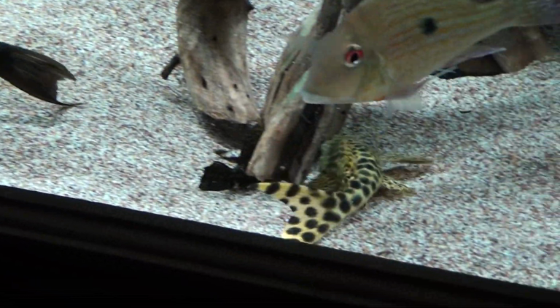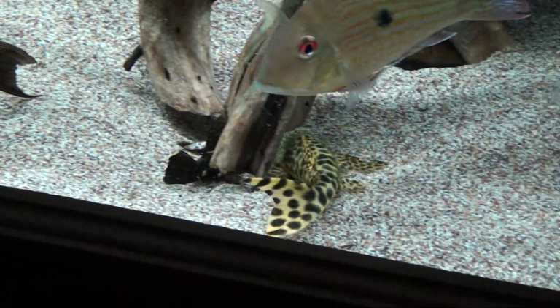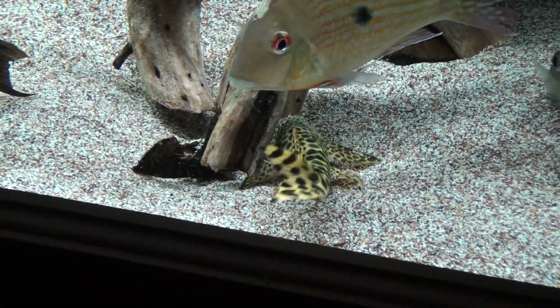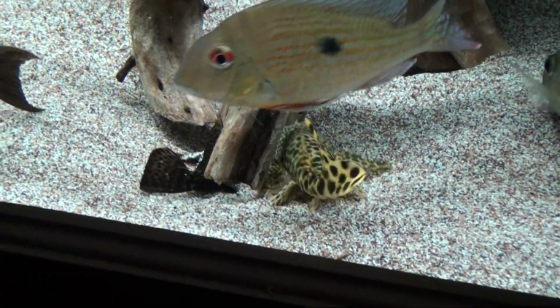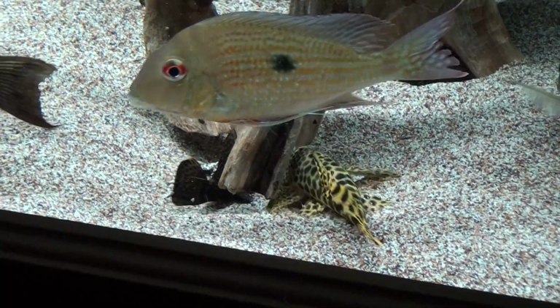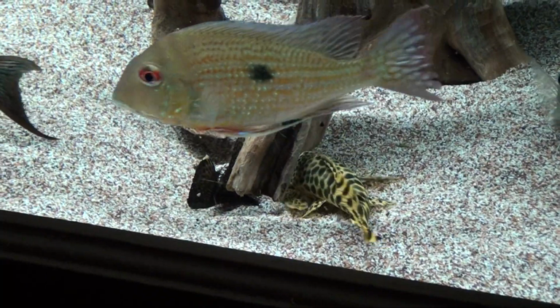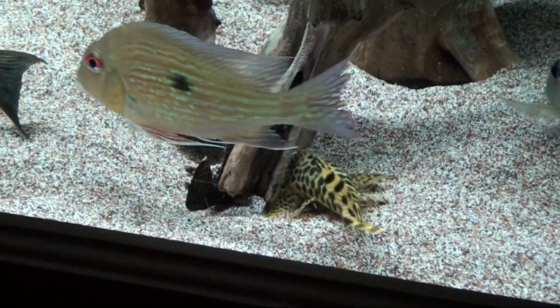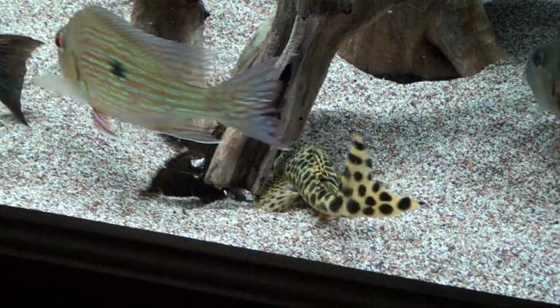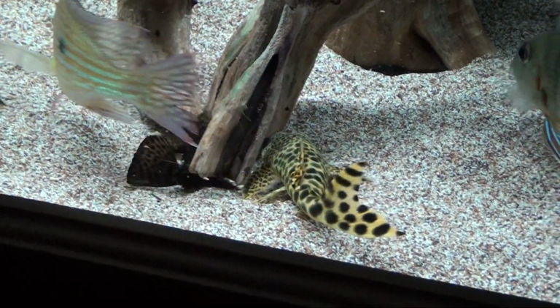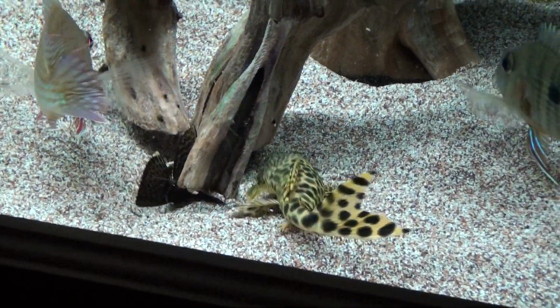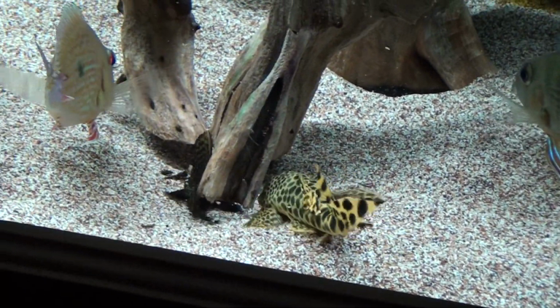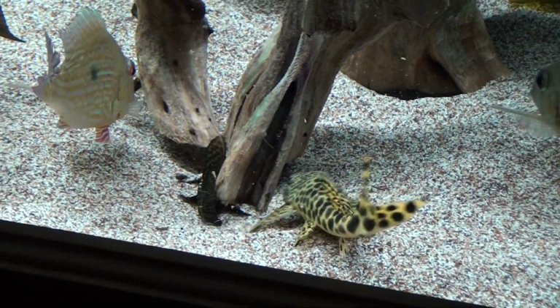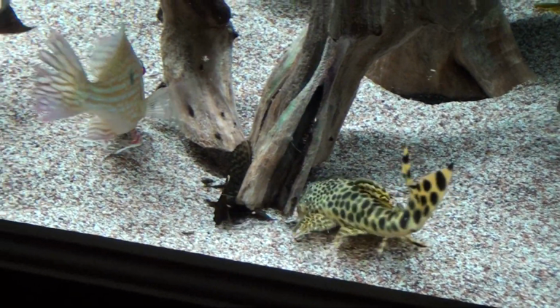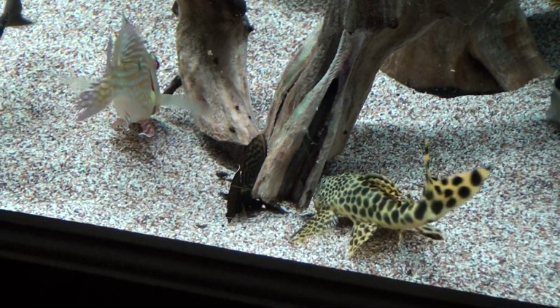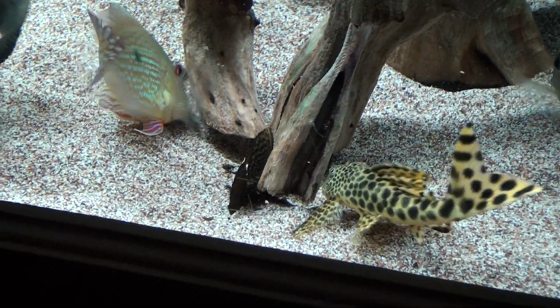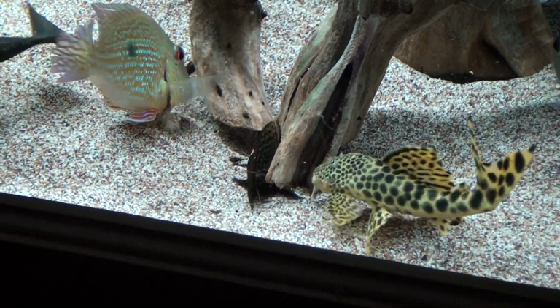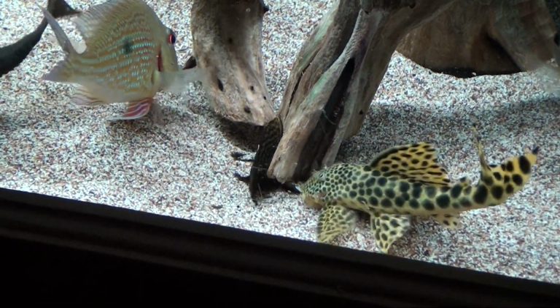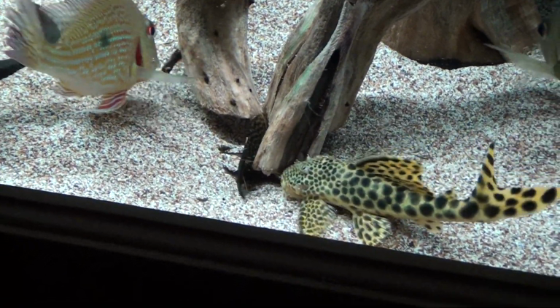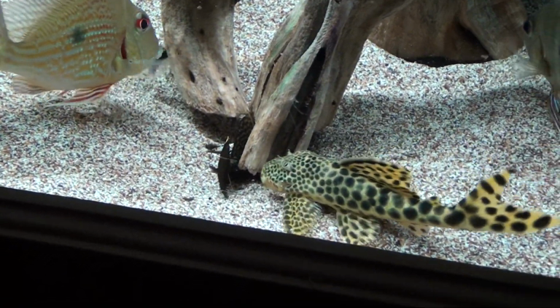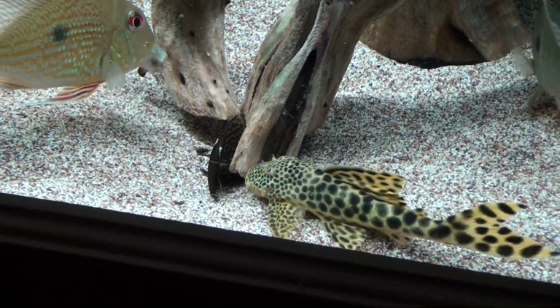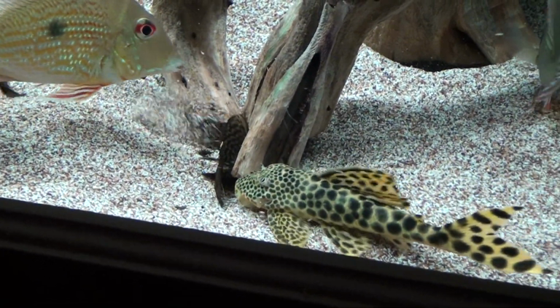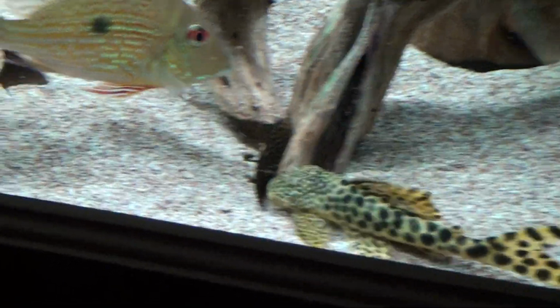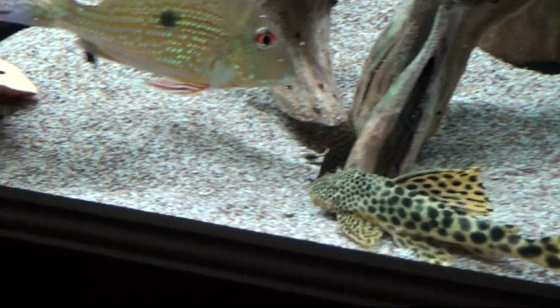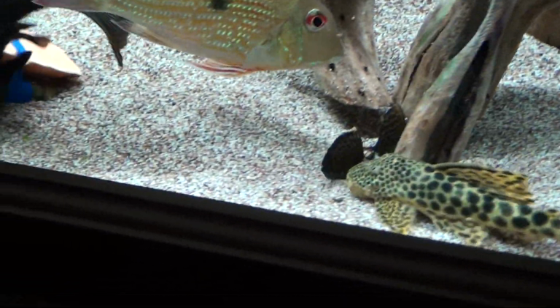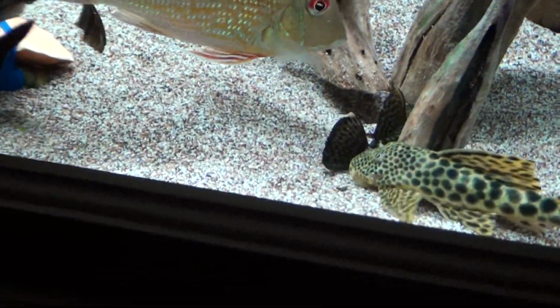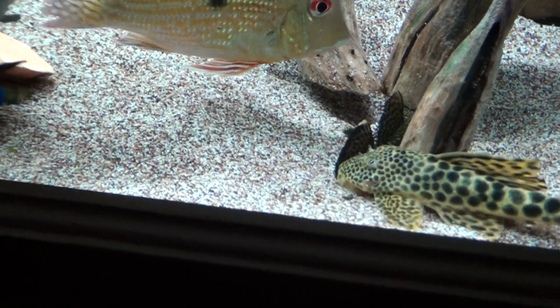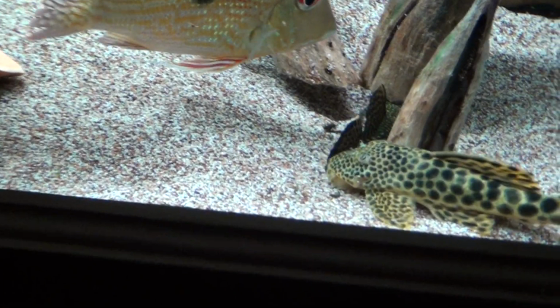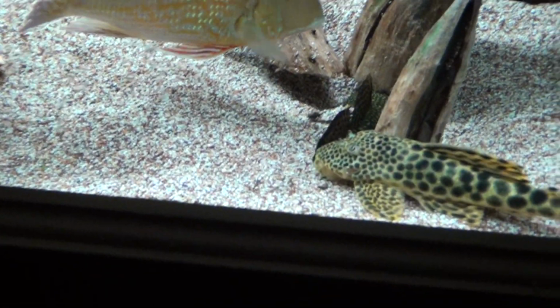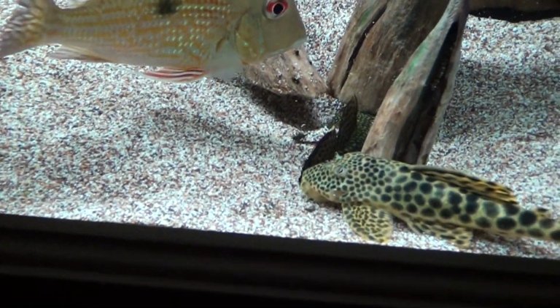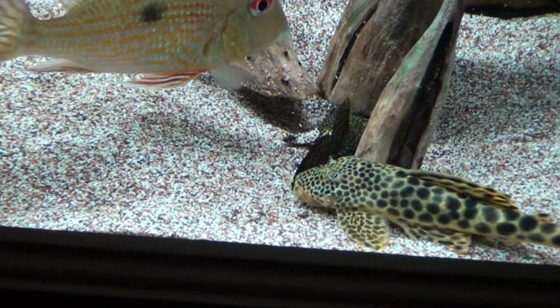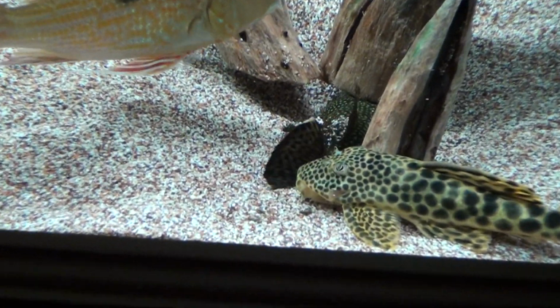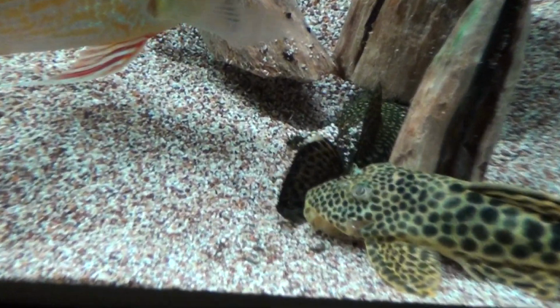Here we have a Para Pleco — that's L75. You can see a little Bristlenose down there.